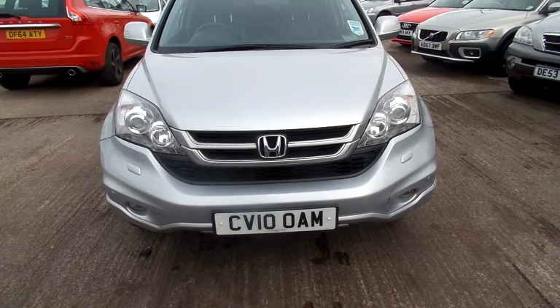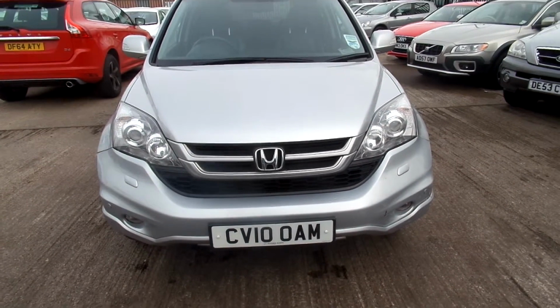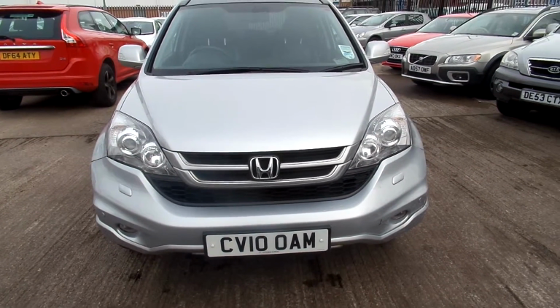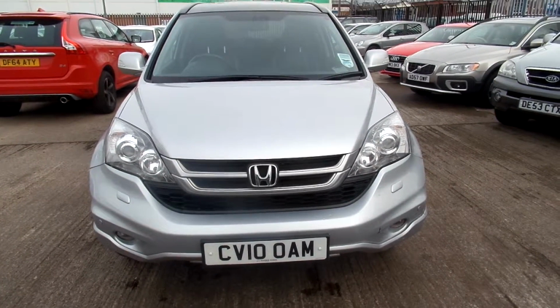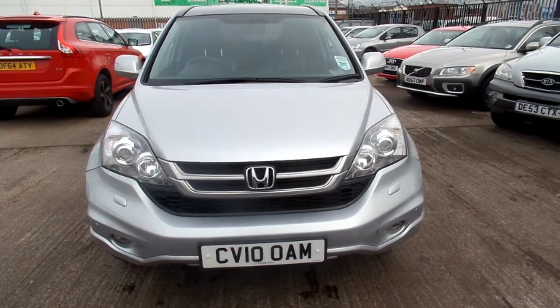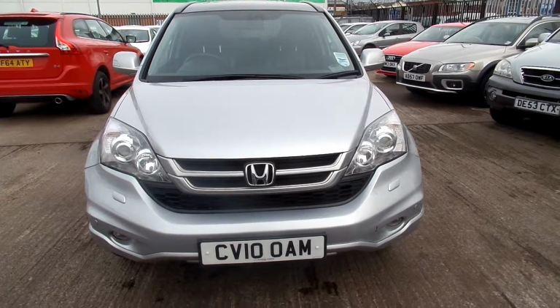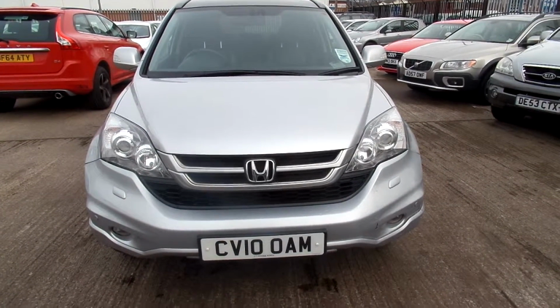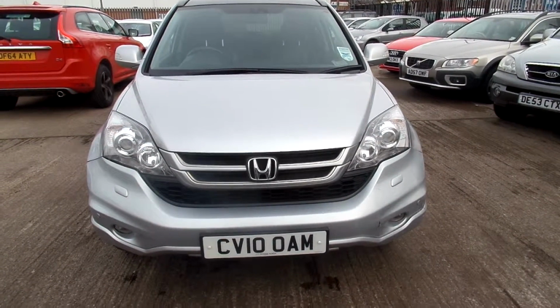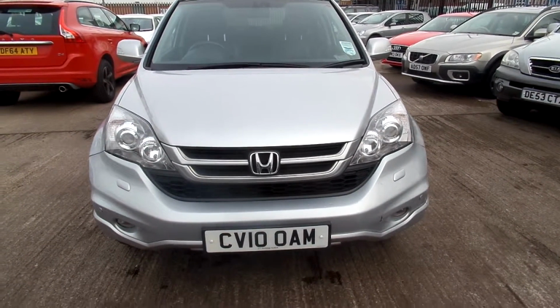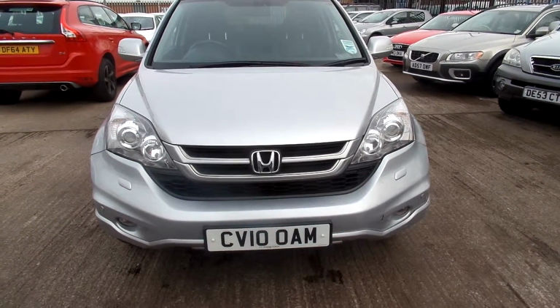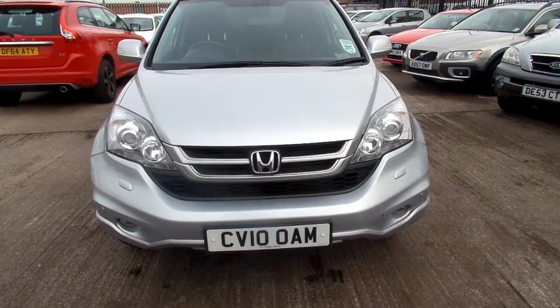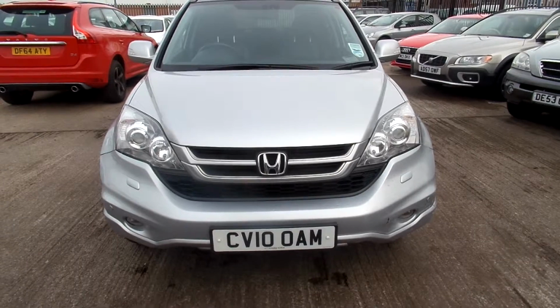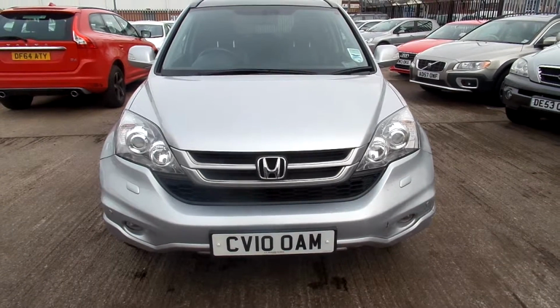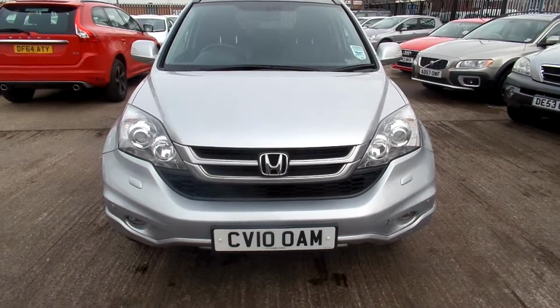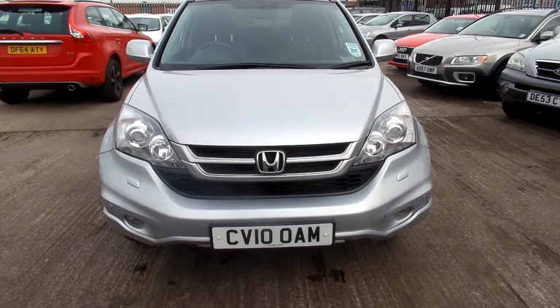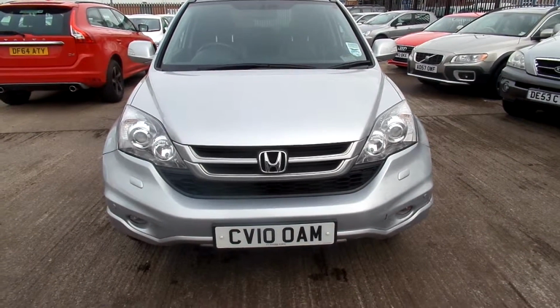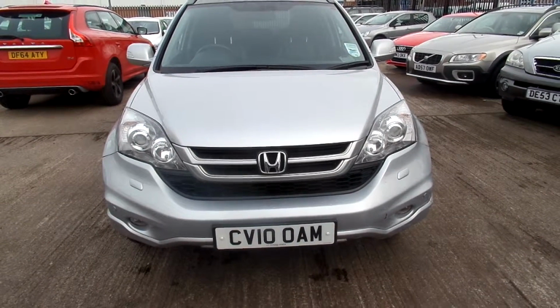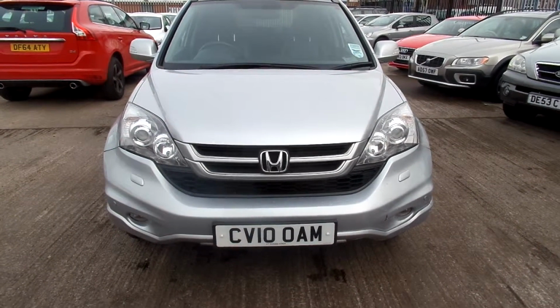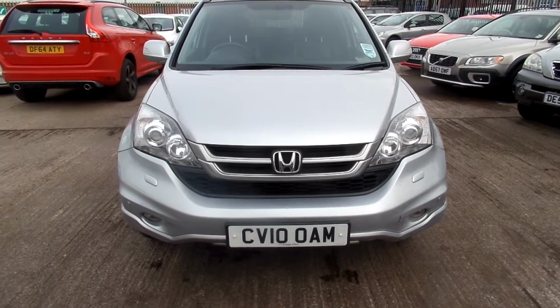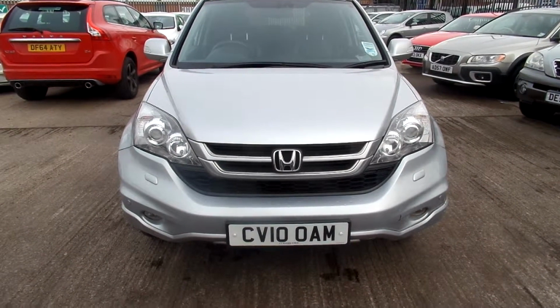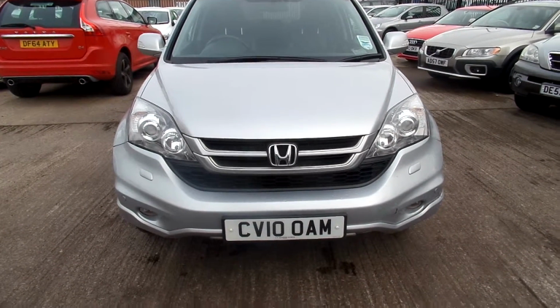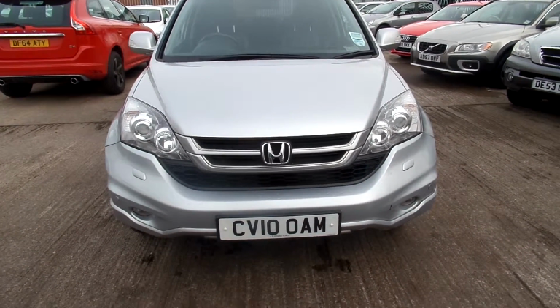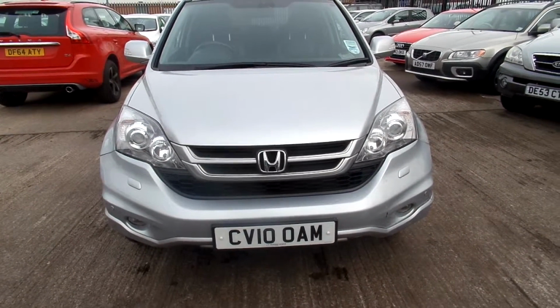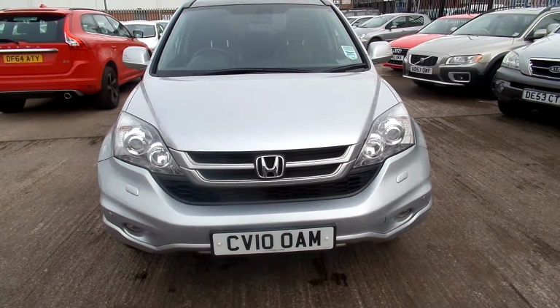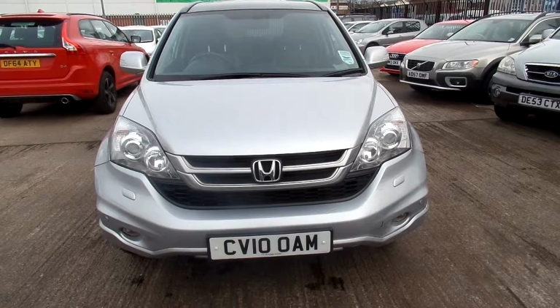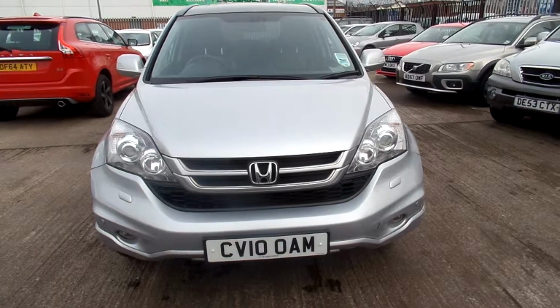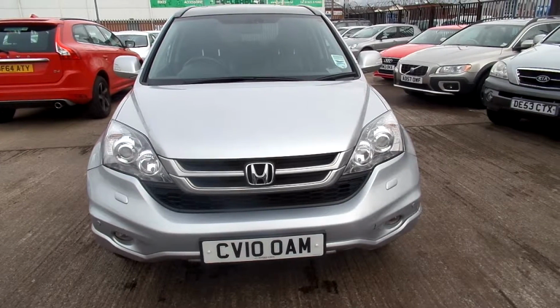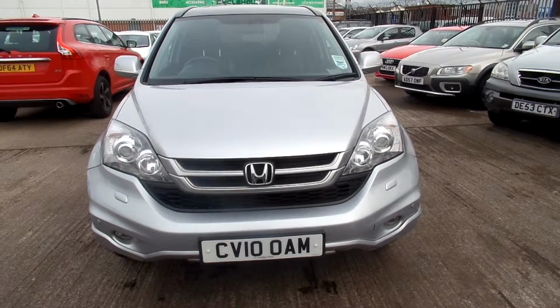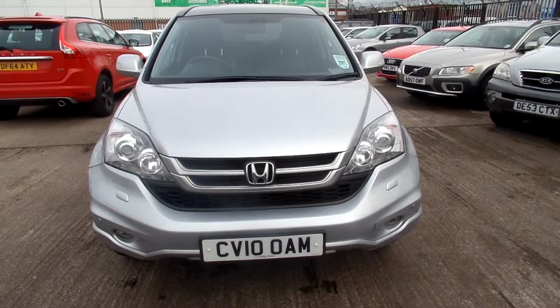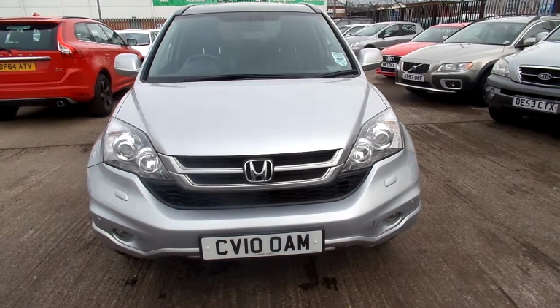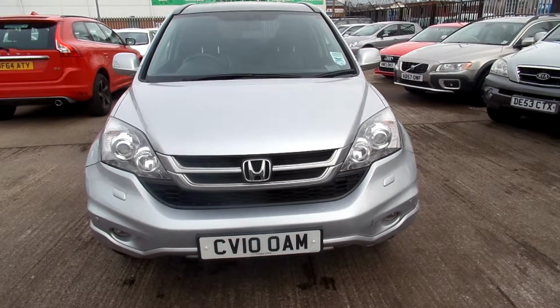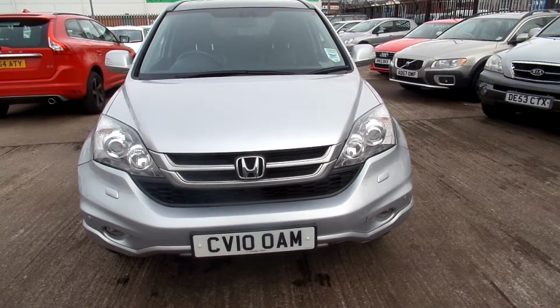Hello, welcome to Warrington Ridebook Volvo. Today we have a 2010 registered Honda CR-V, 1997cc petrol. It's an EX-1VTEC. It's an auto and it's in silver.